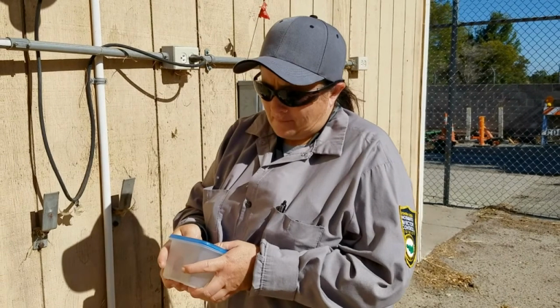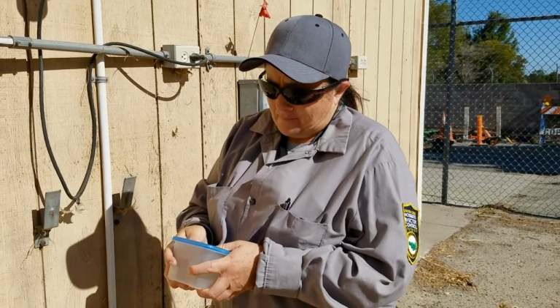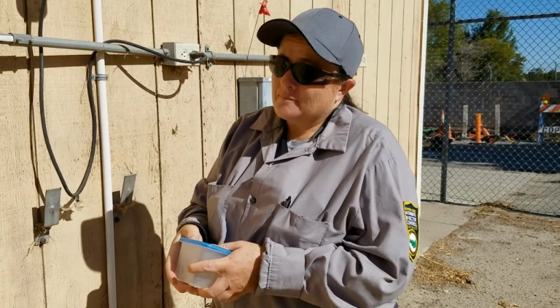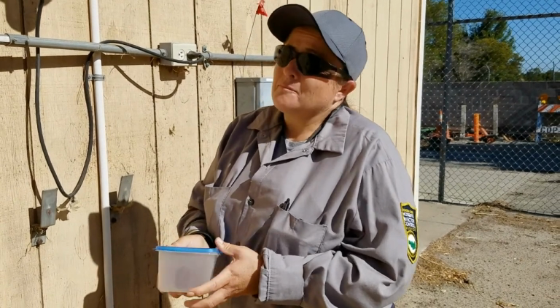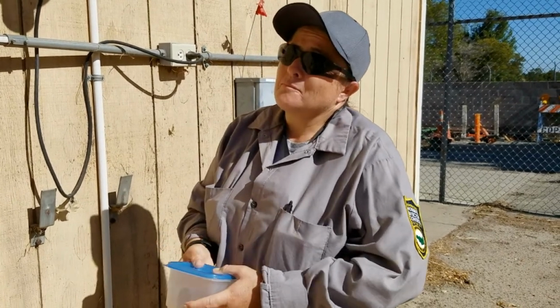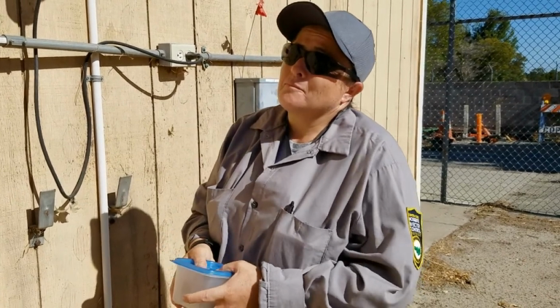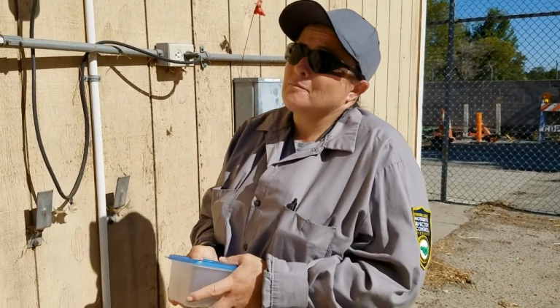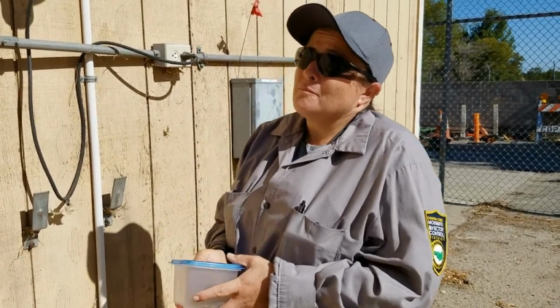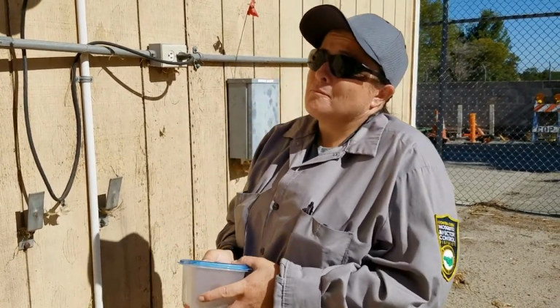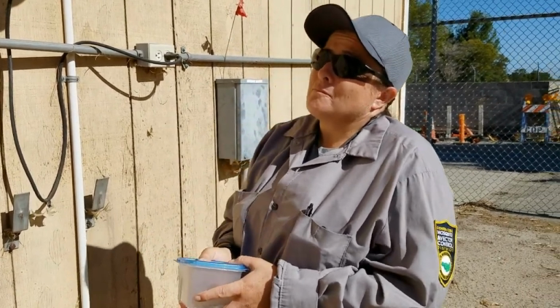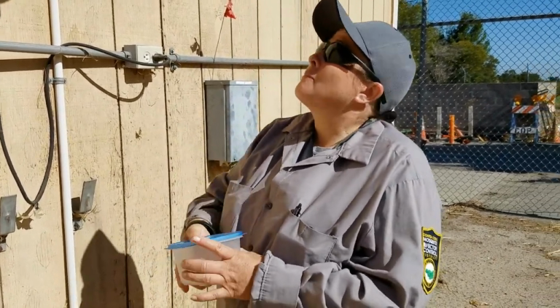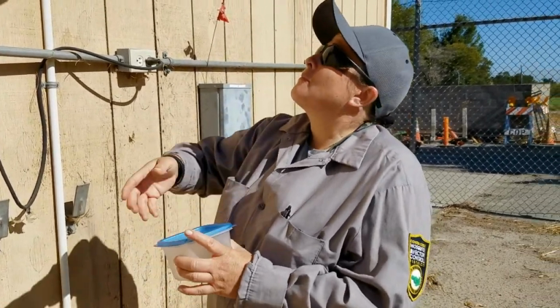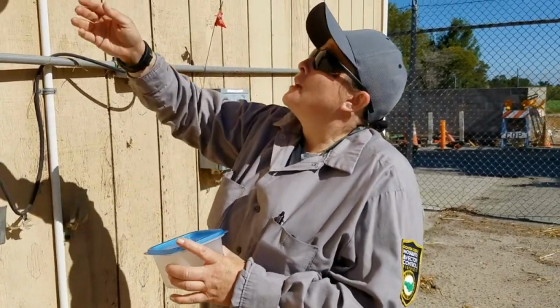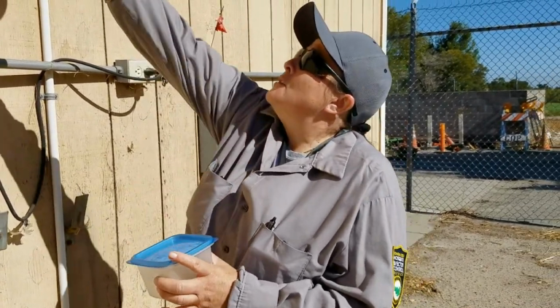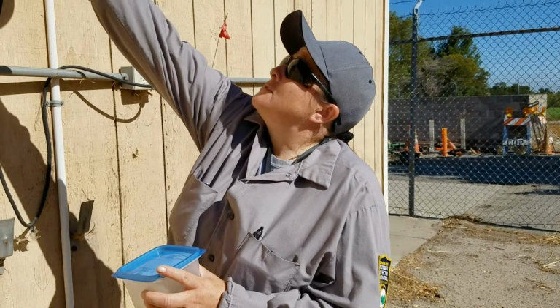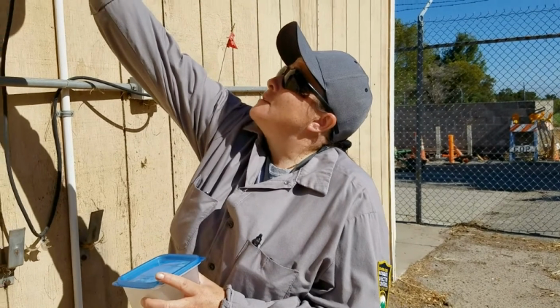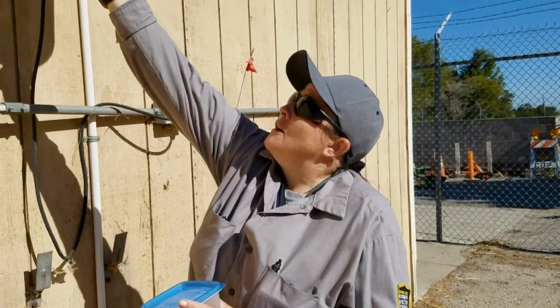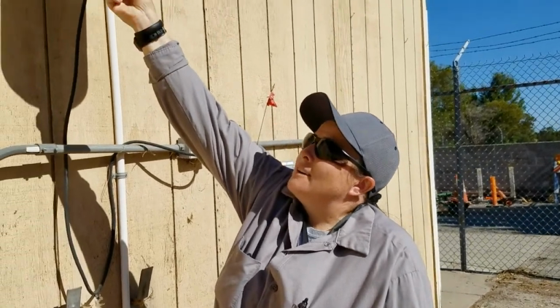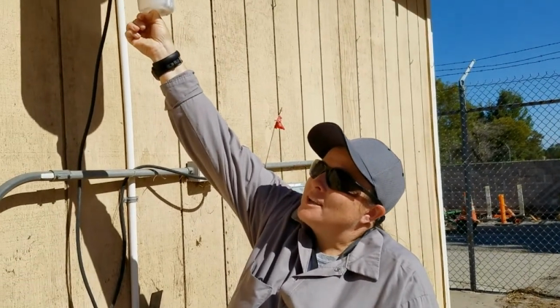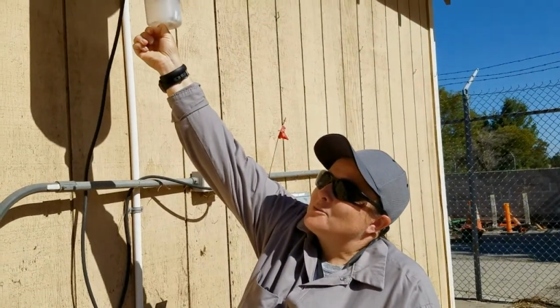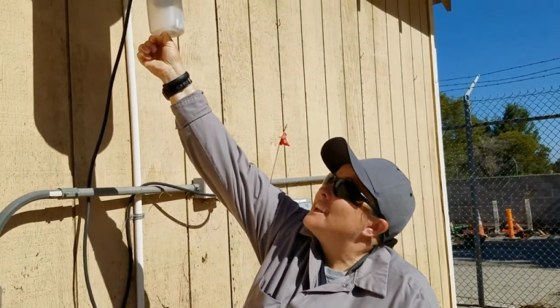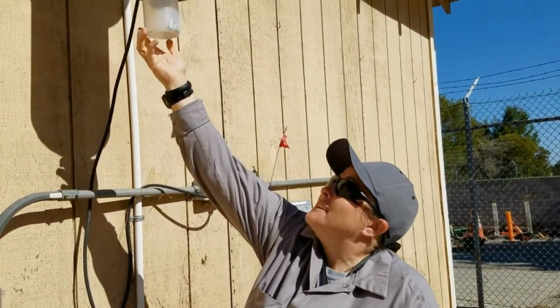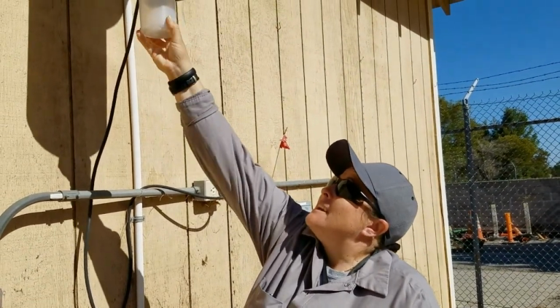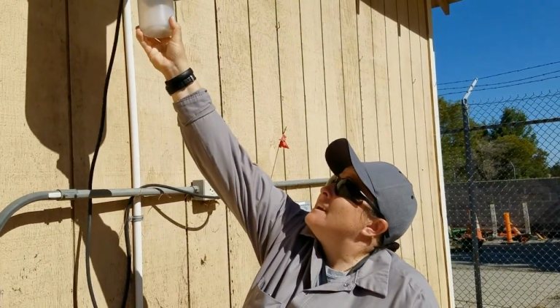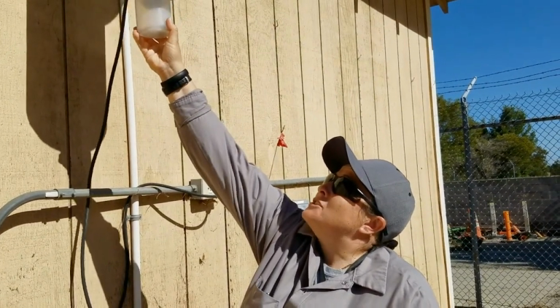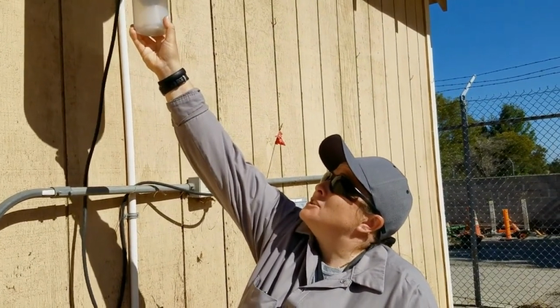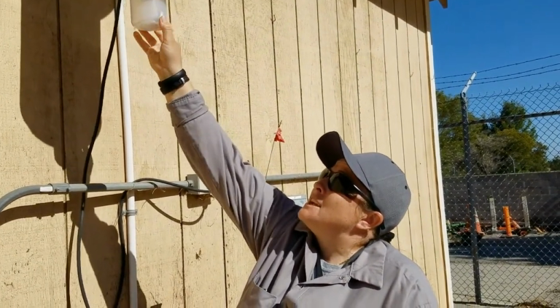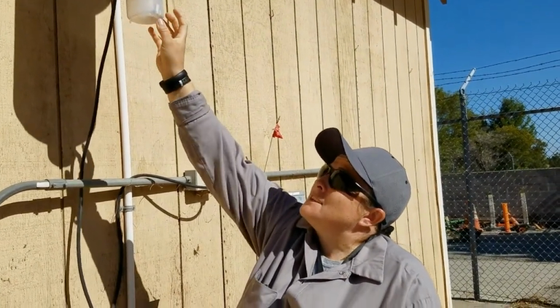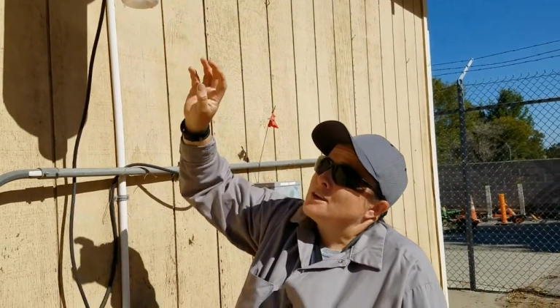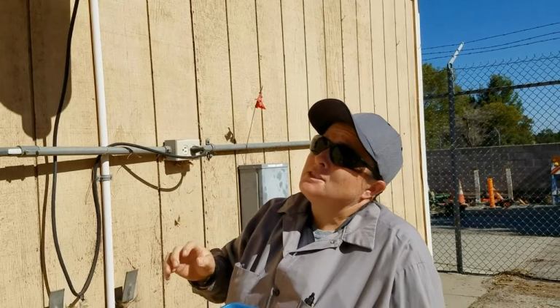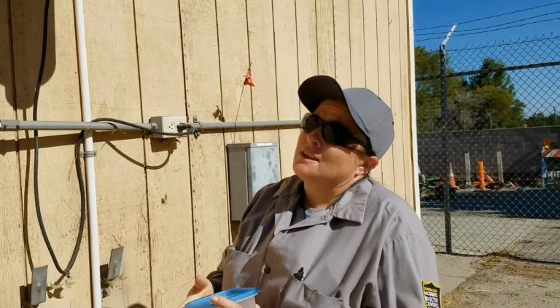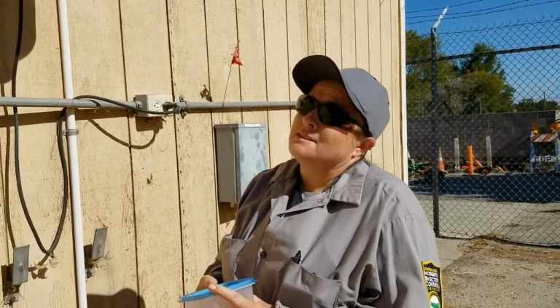Is this the only trap we have here in Pittsburgh, or are these traps located throughout the county? No, these traps are located throughout the county and each technician has several traps in each city.